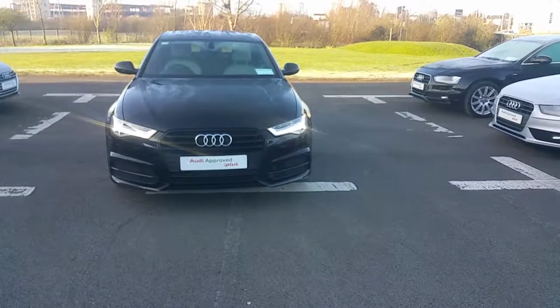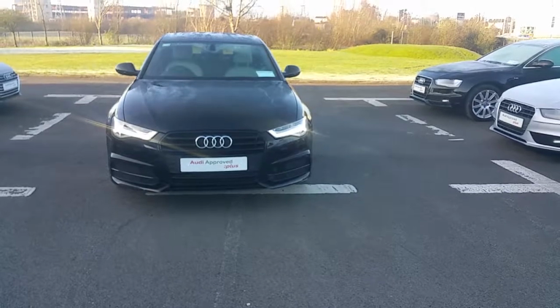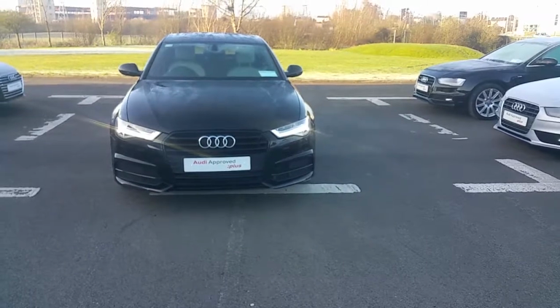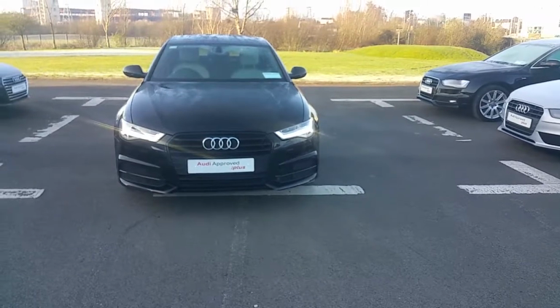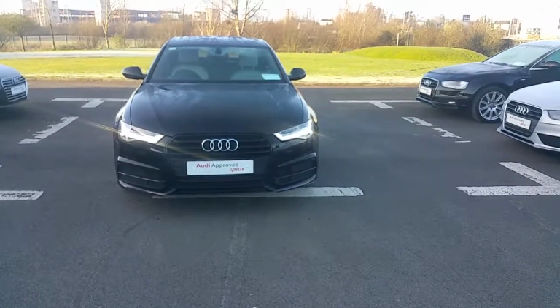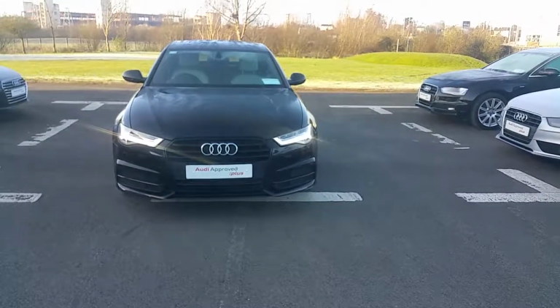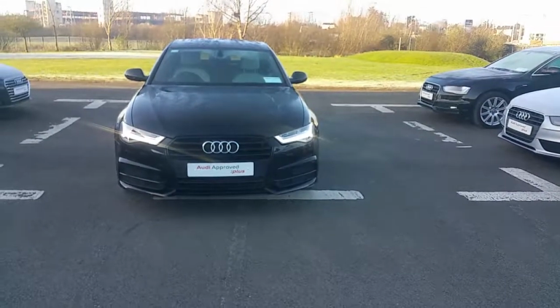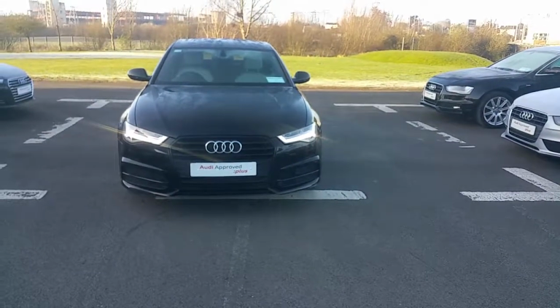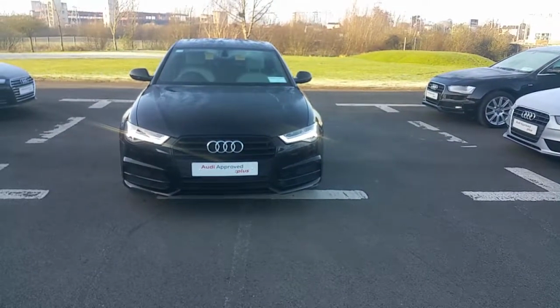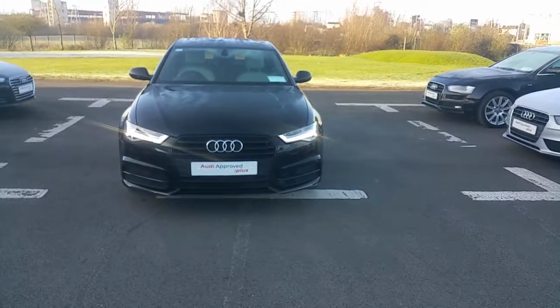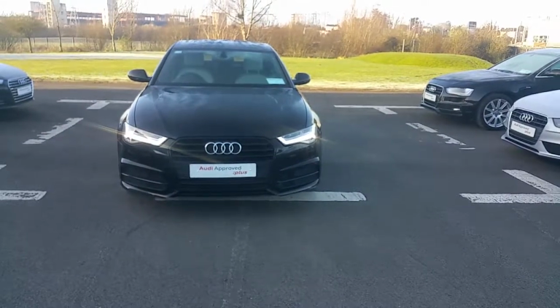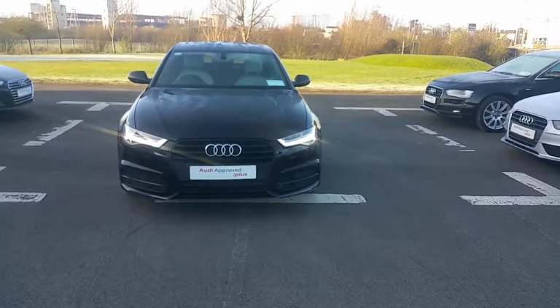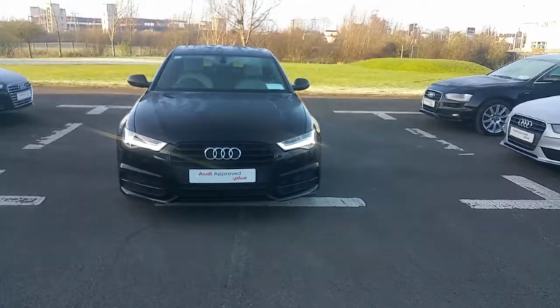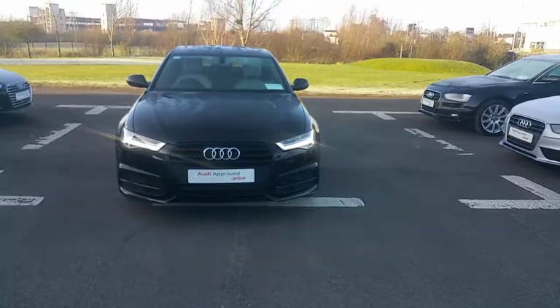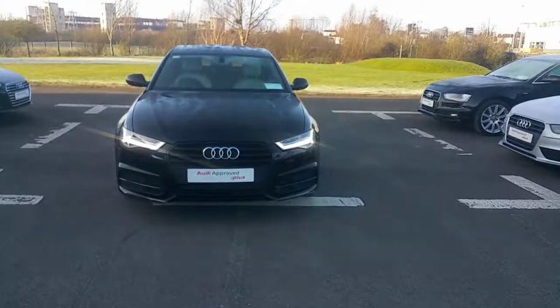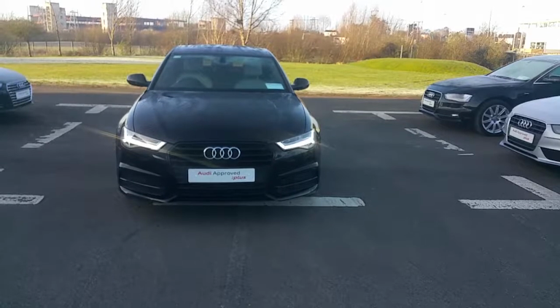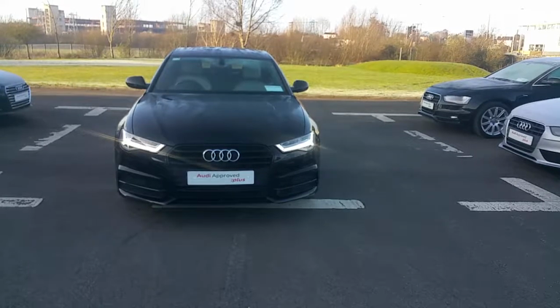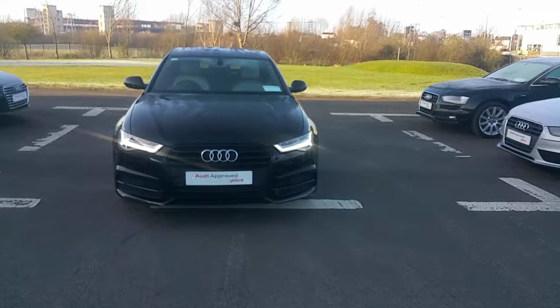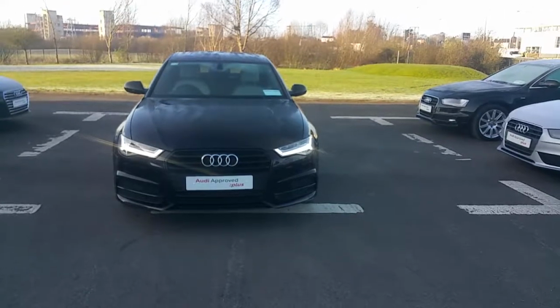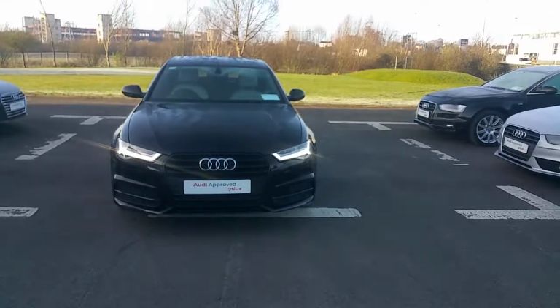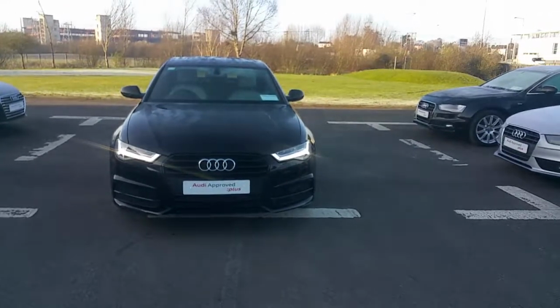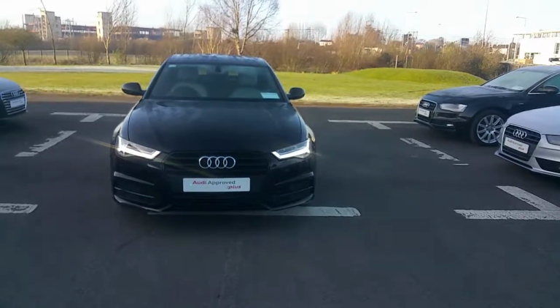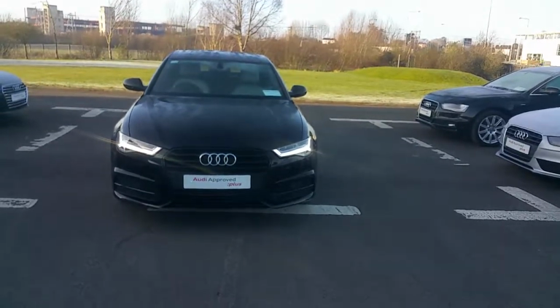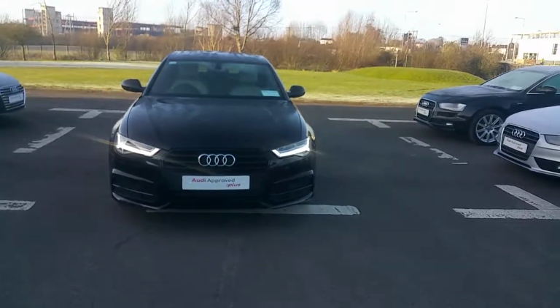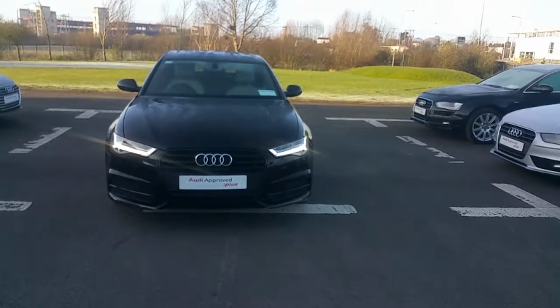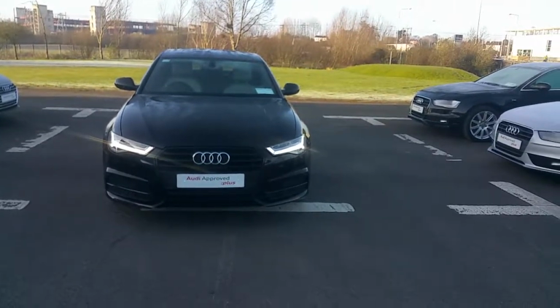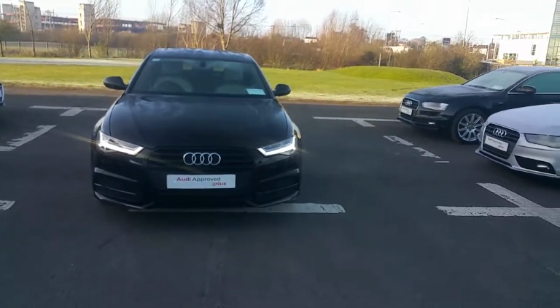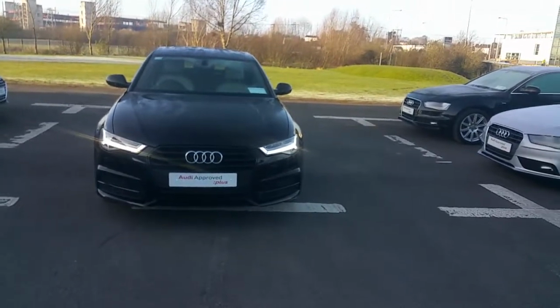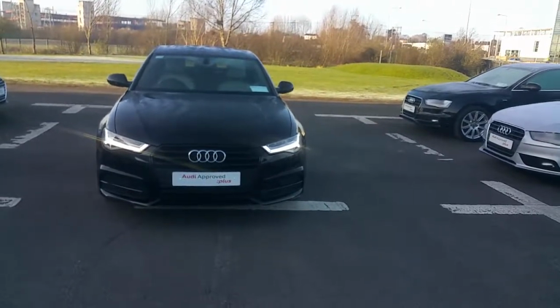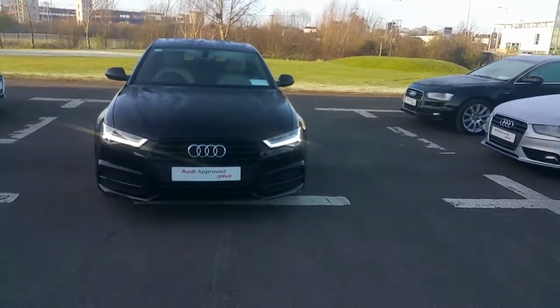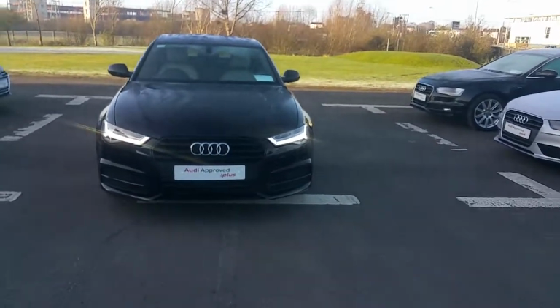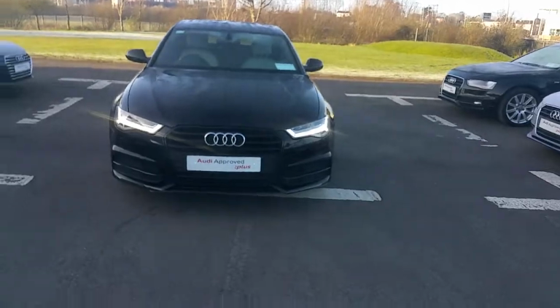Hello and welcome to Audi Limerick online sales enquiries. Here today we have a 152 Black Edition Audi A6 S-Line, 190bhp, 2.0L TDI.